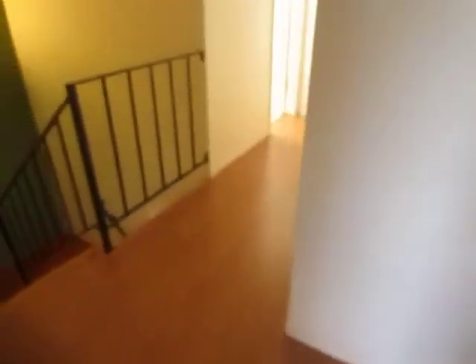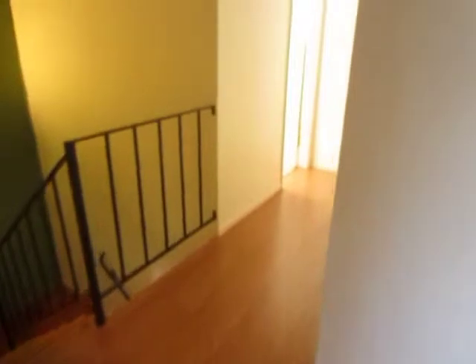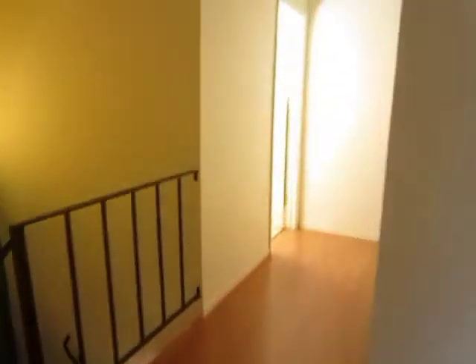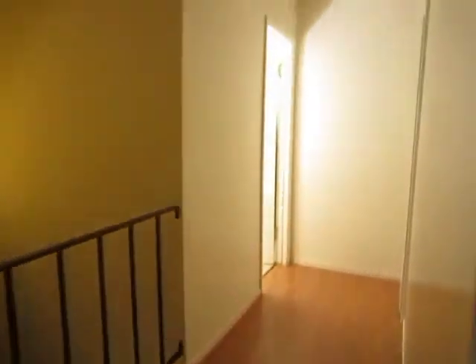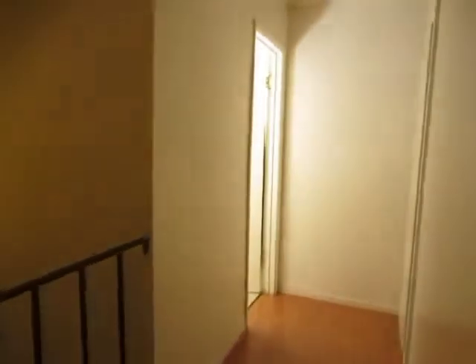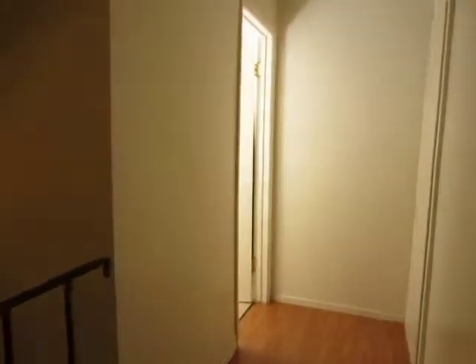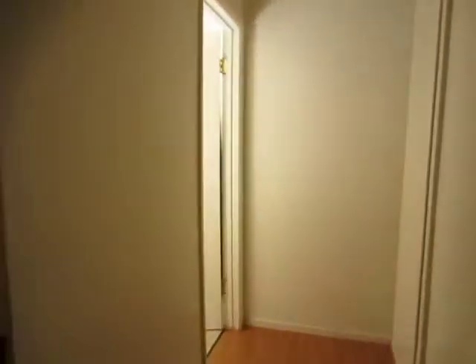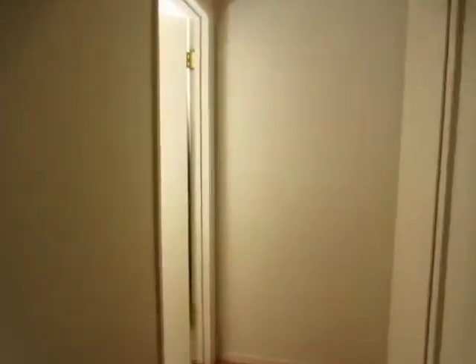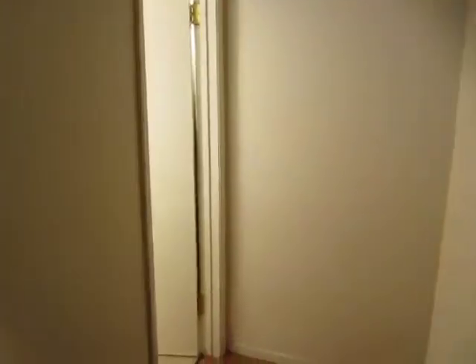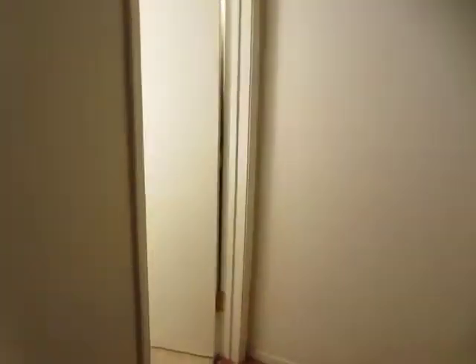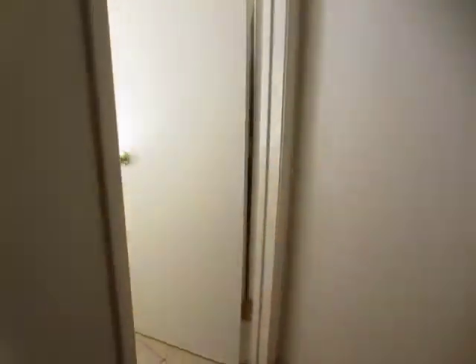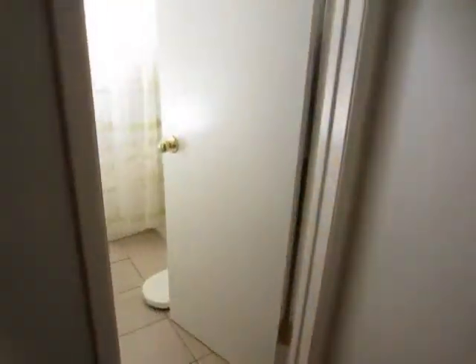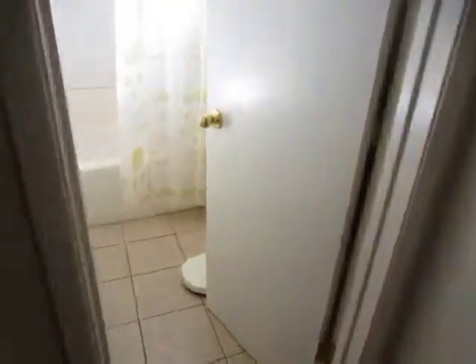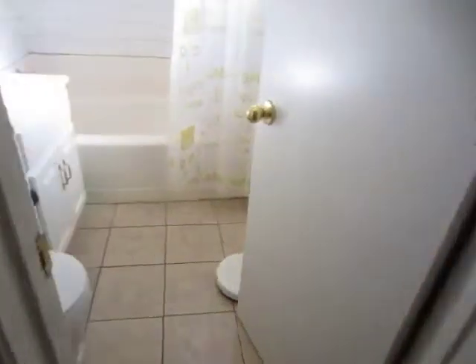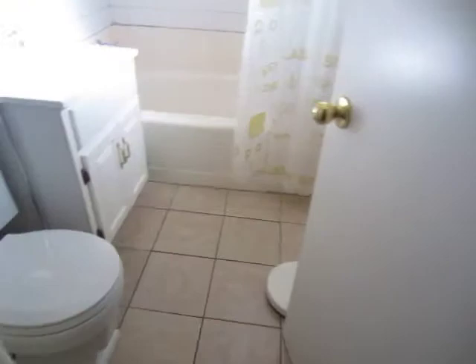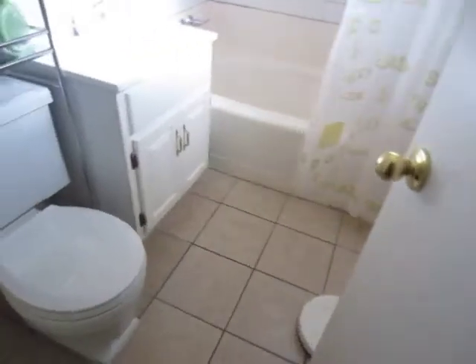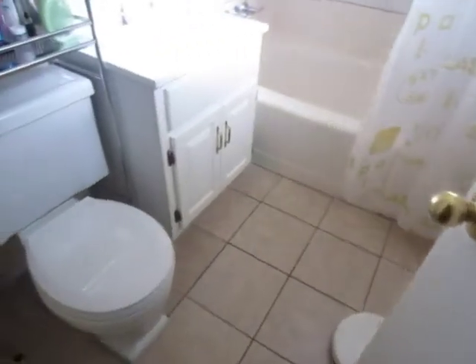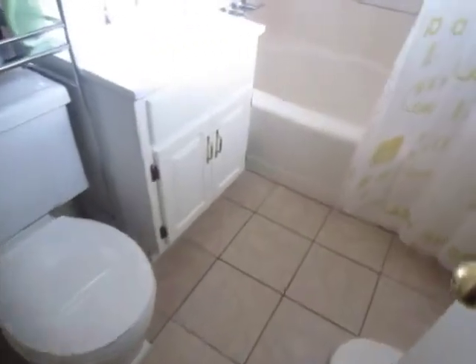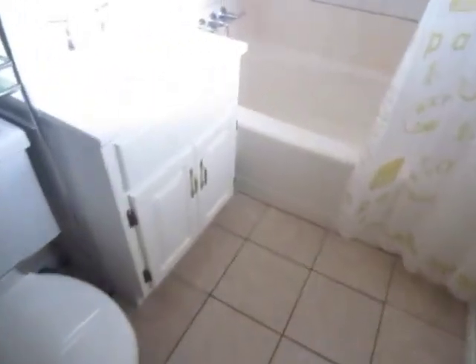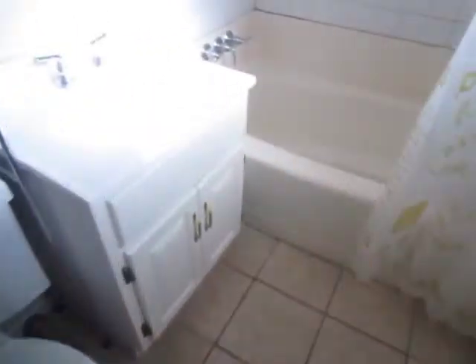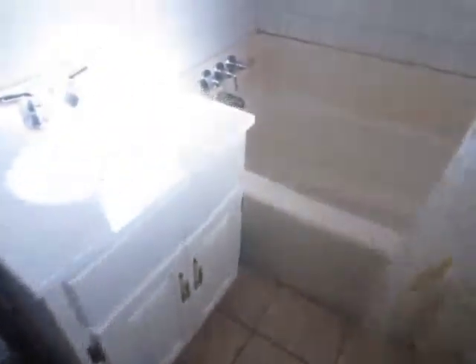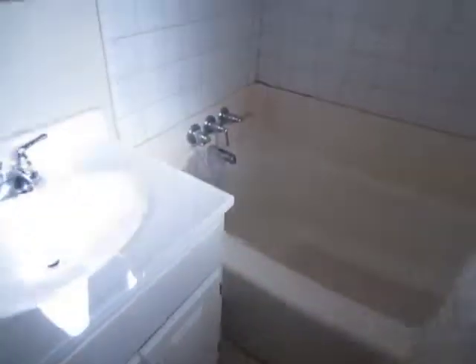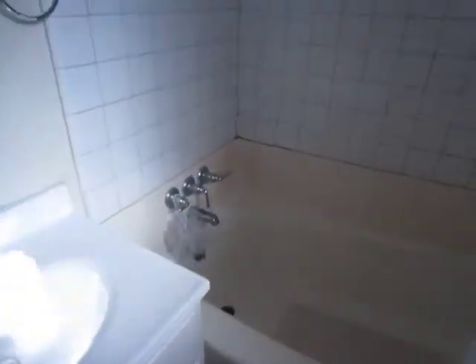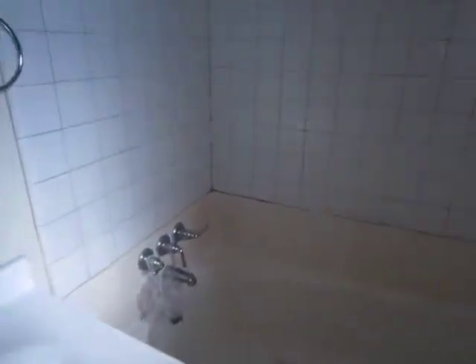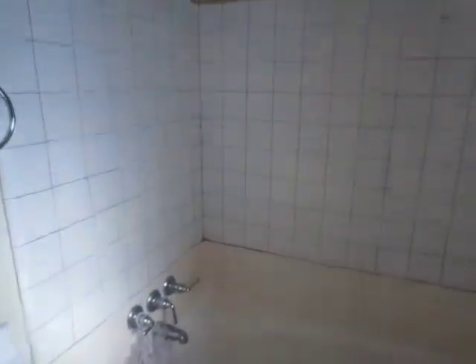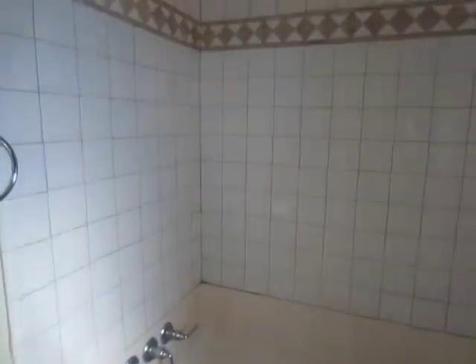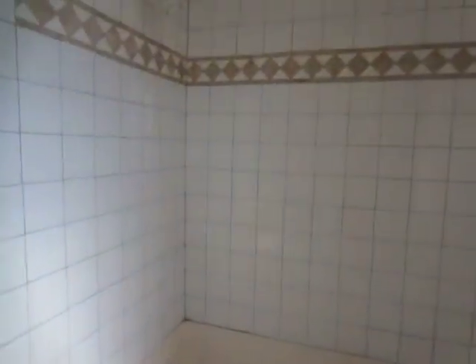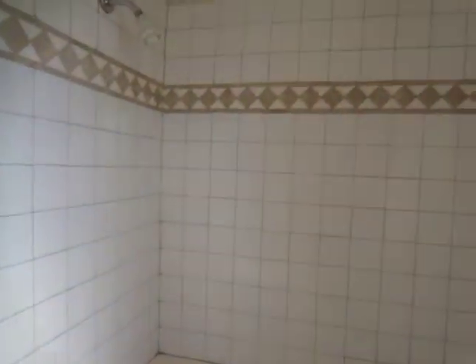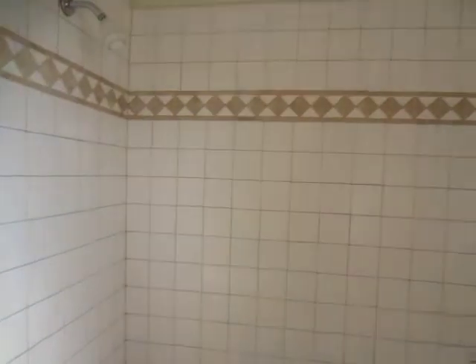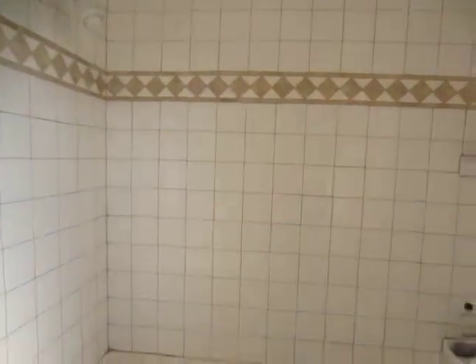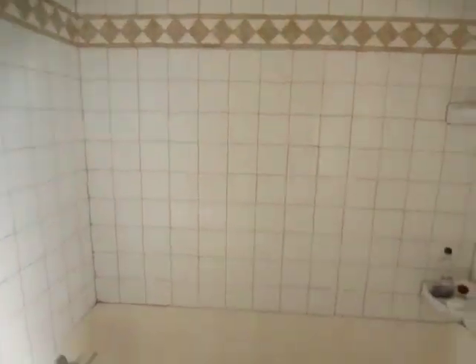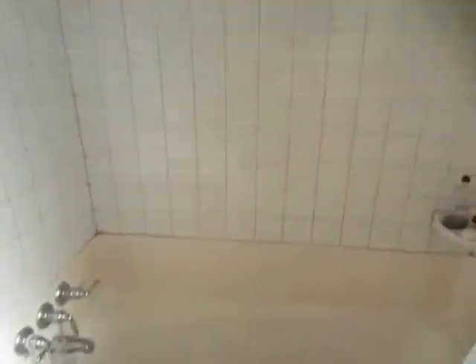The first full bath is located upstairs. It has tile floor and a full tub and shower with unique tiling.